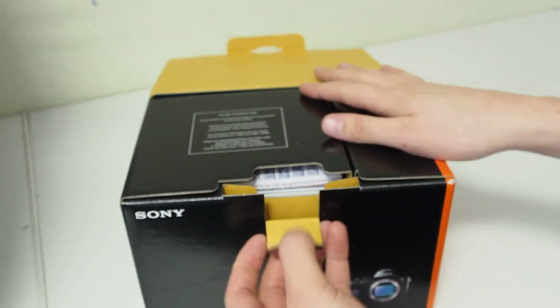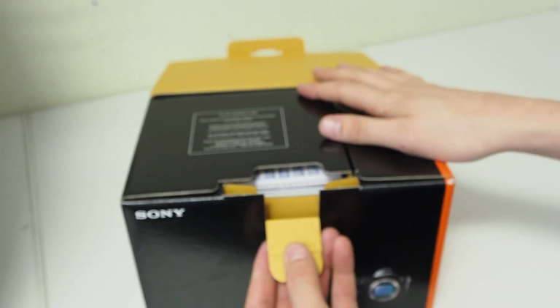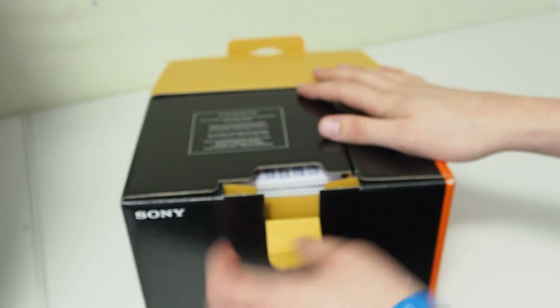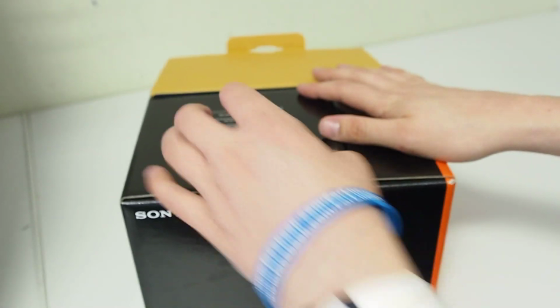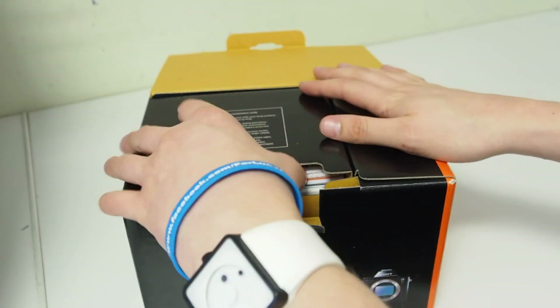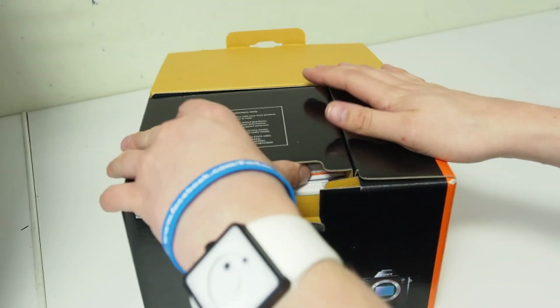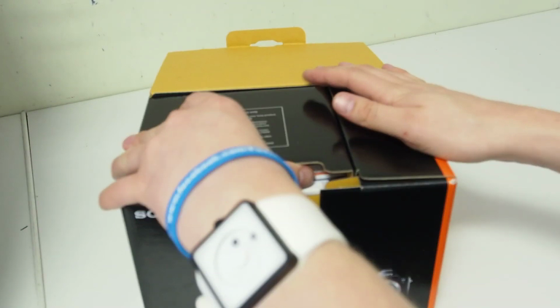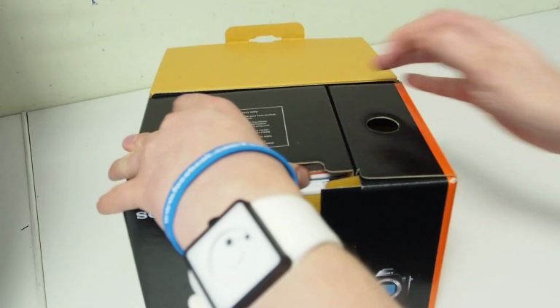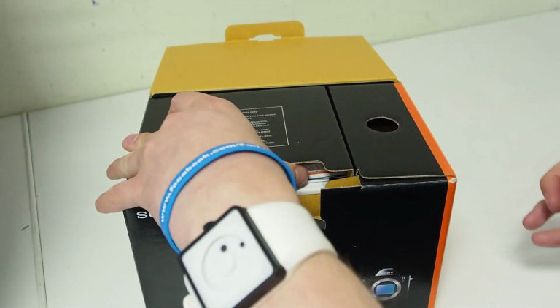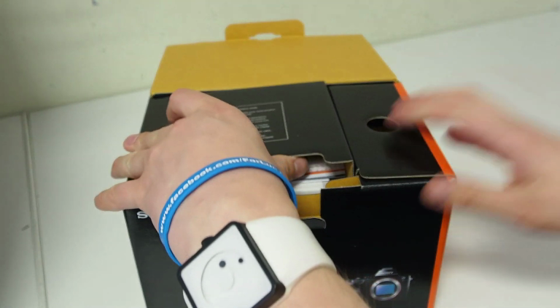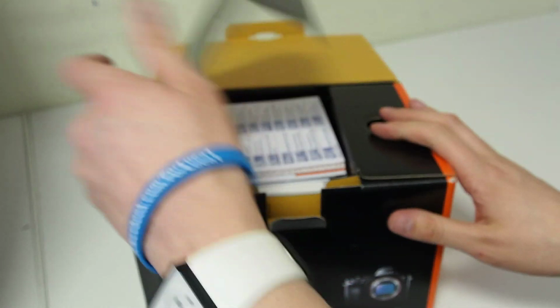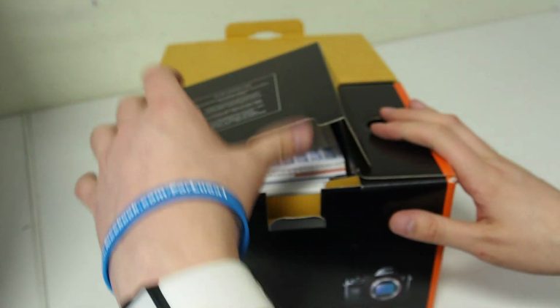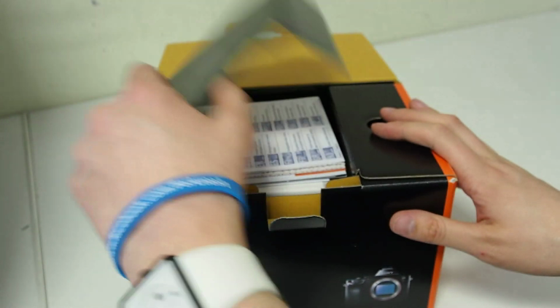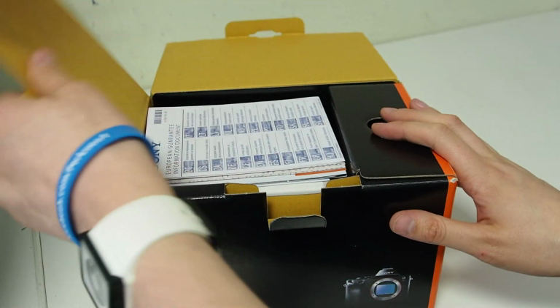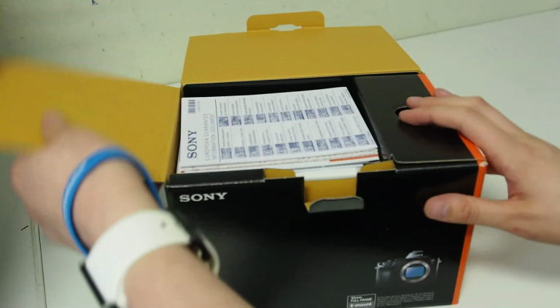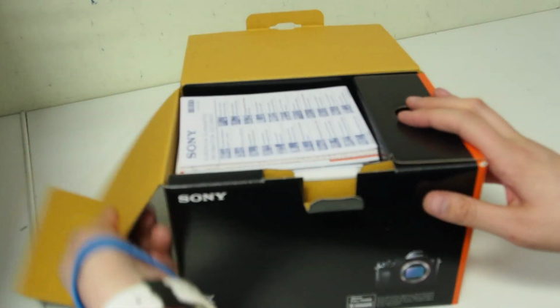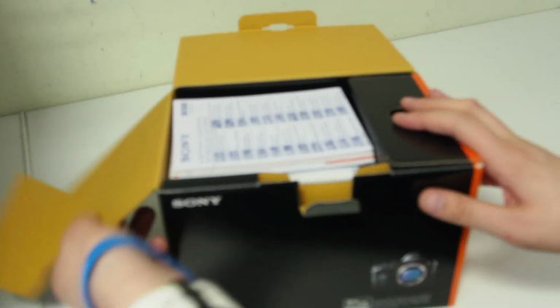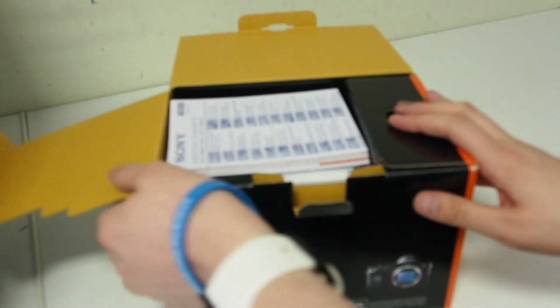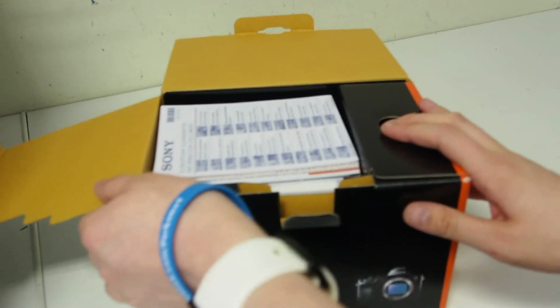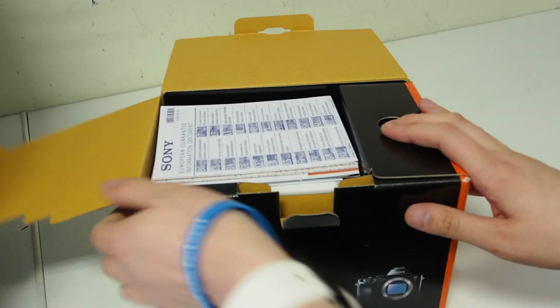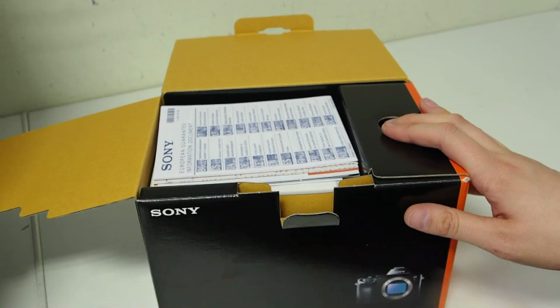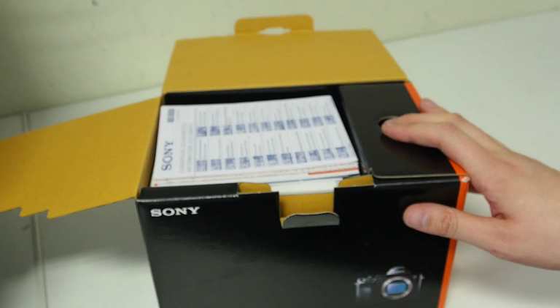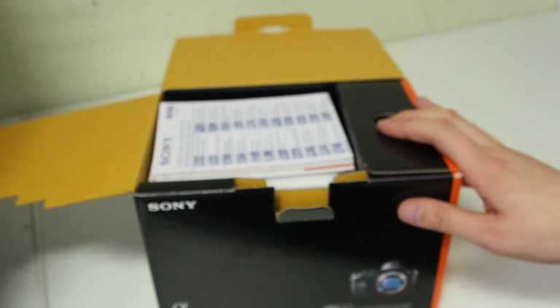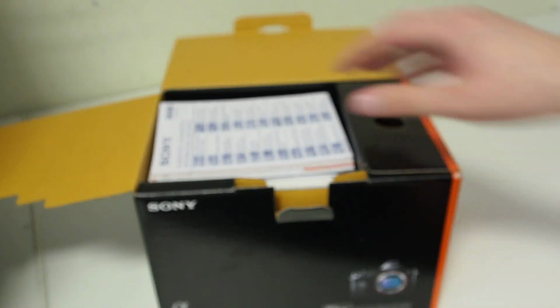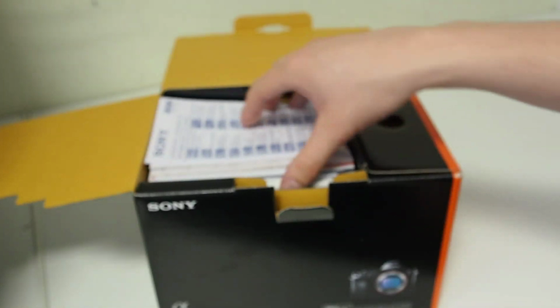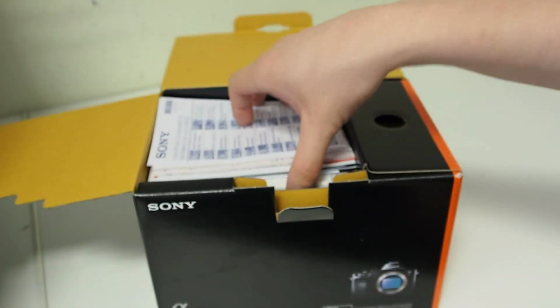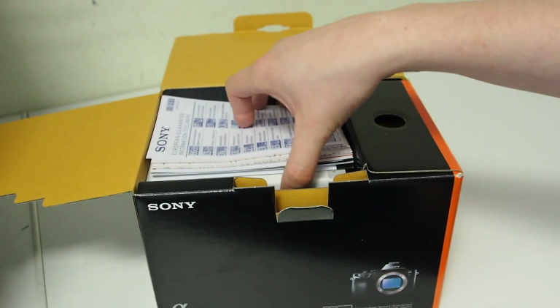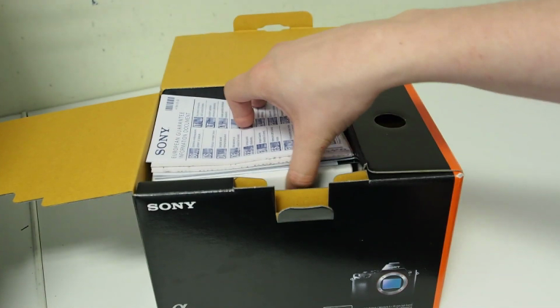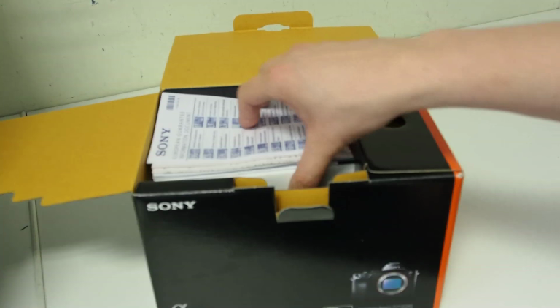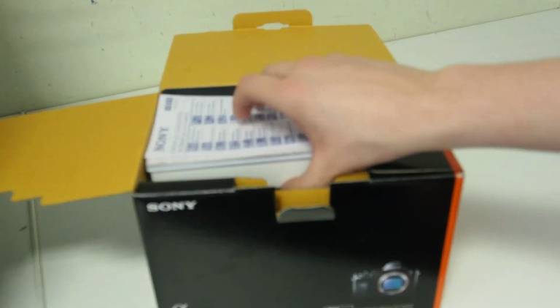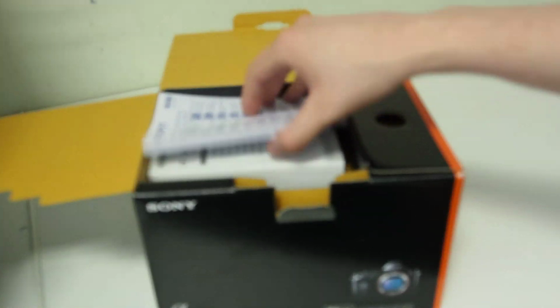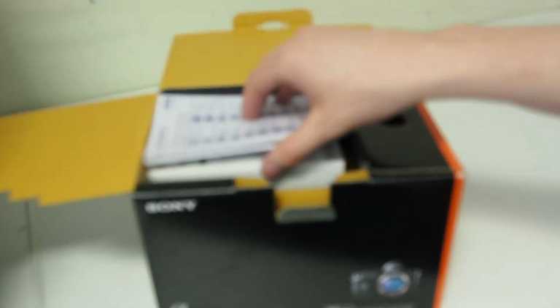Interestingly enough, even though it's an E-Mount camera, they've dropped the NEX branding from this one. So they want it to be a full Alpha camera by the looks of it.